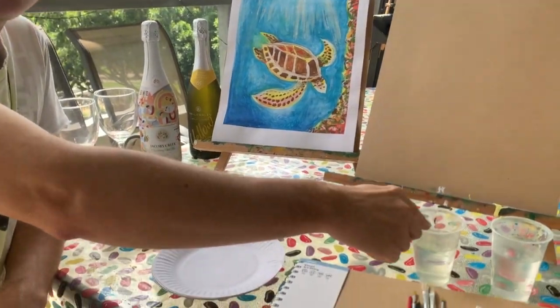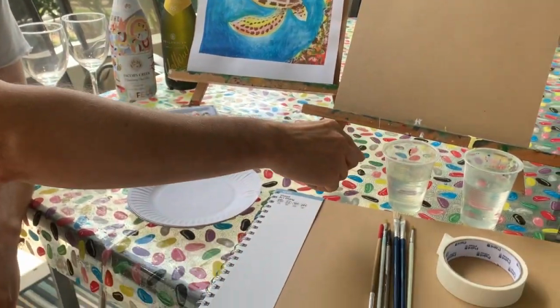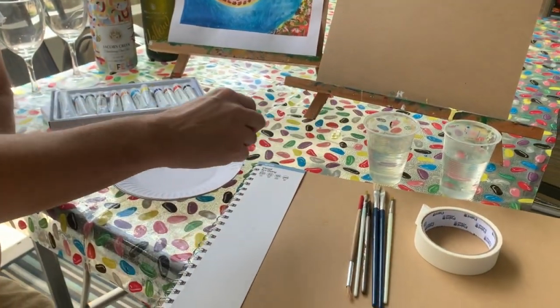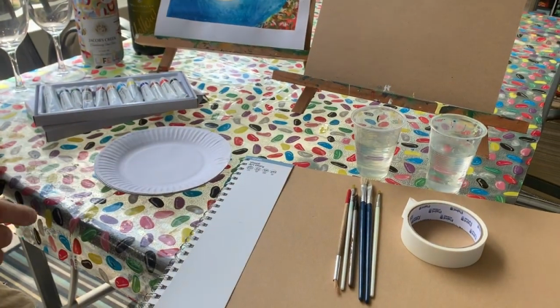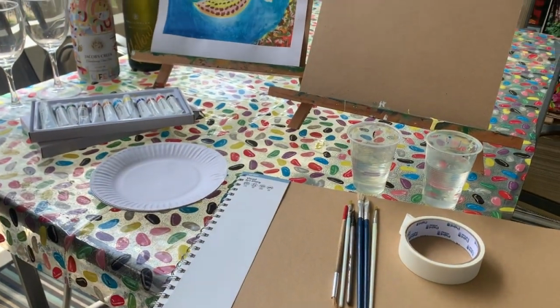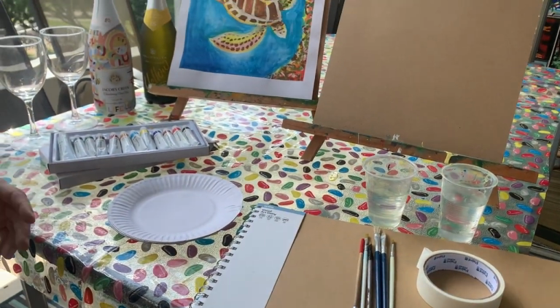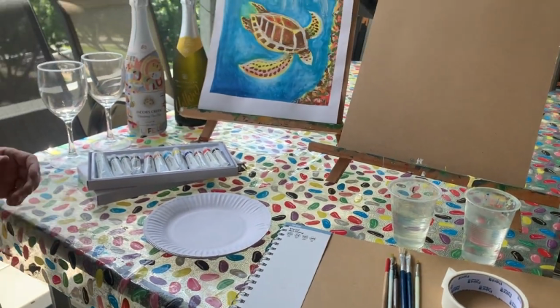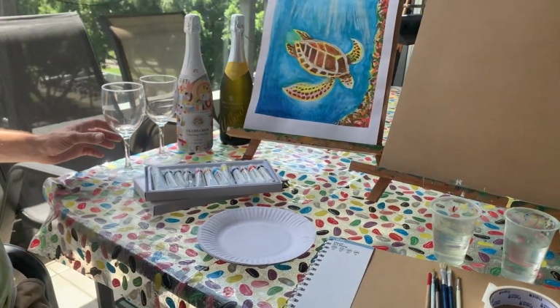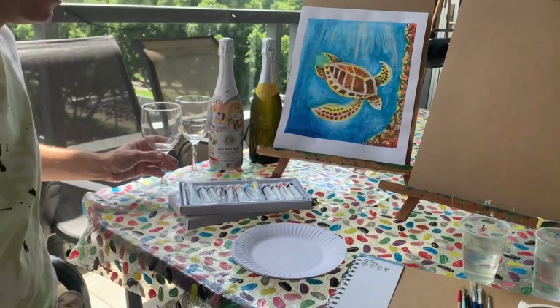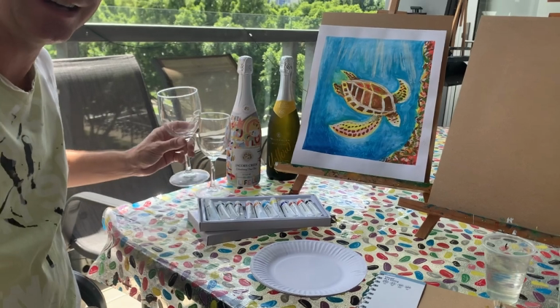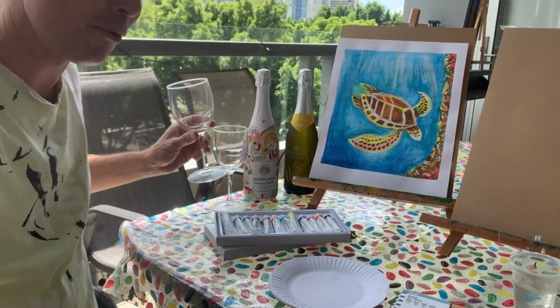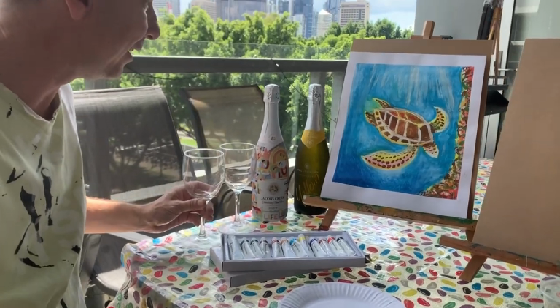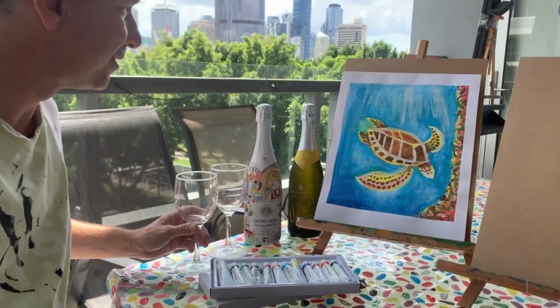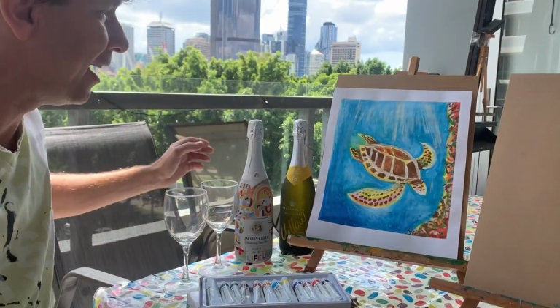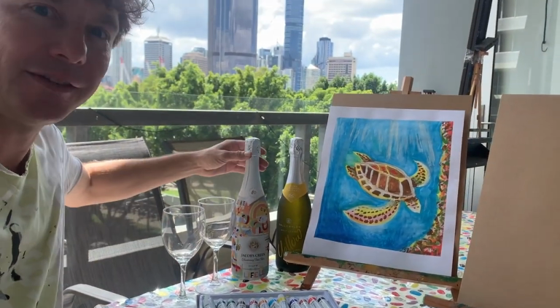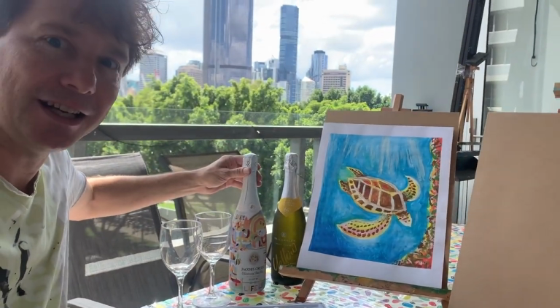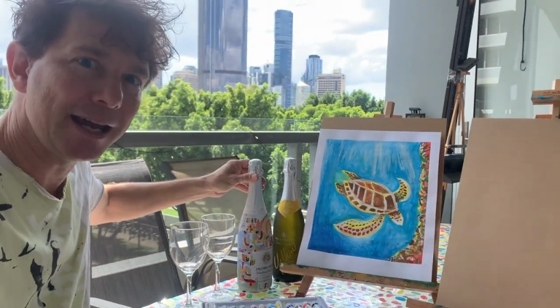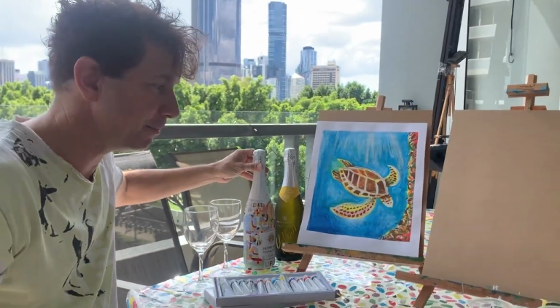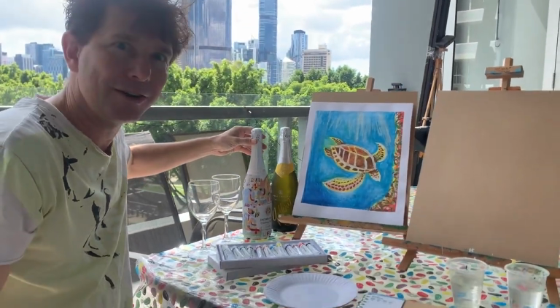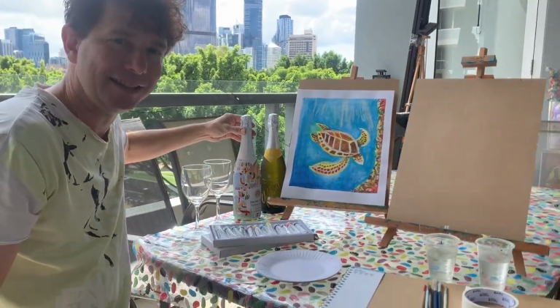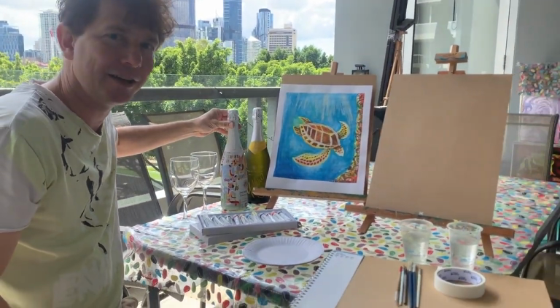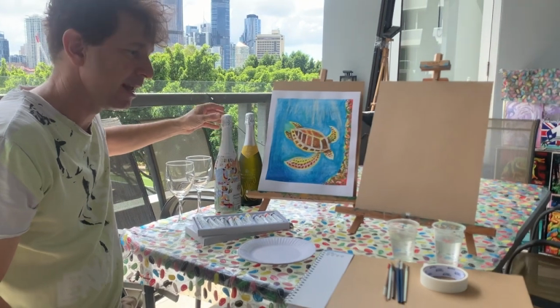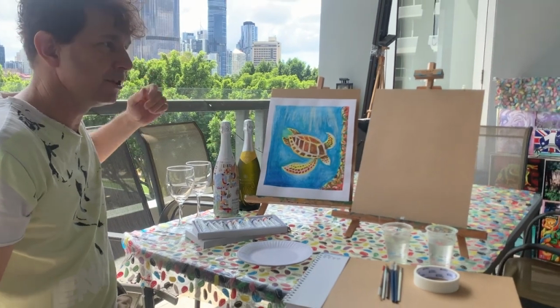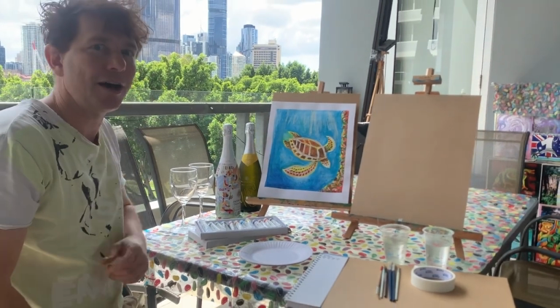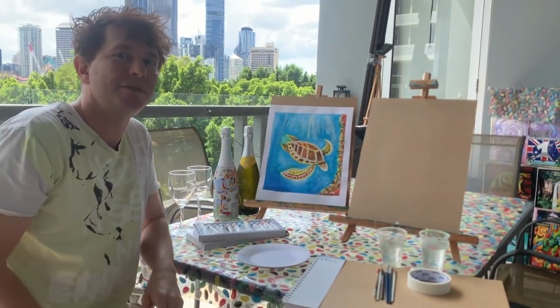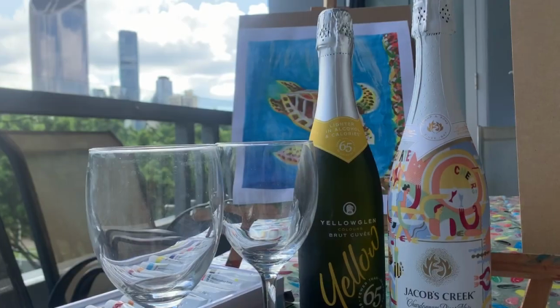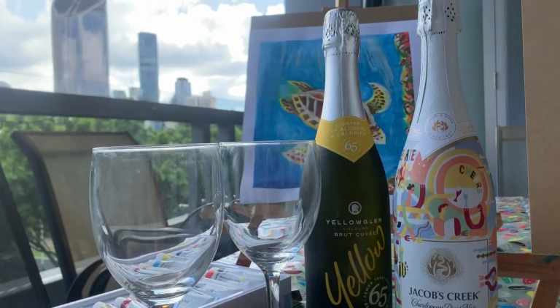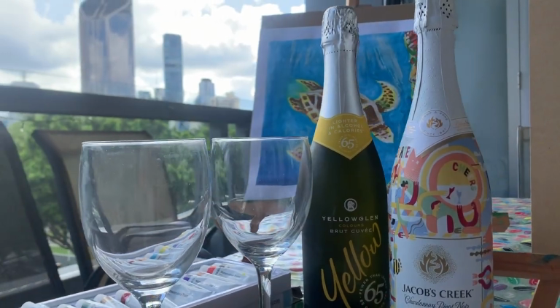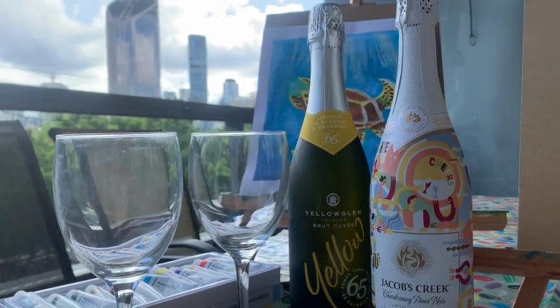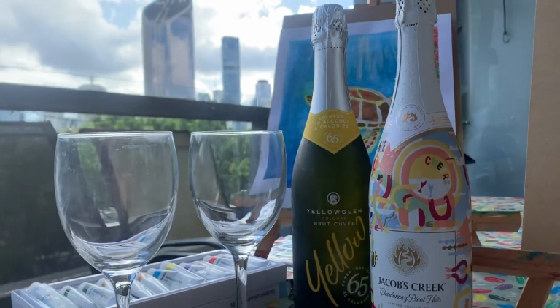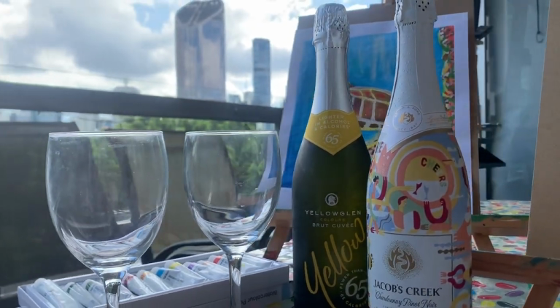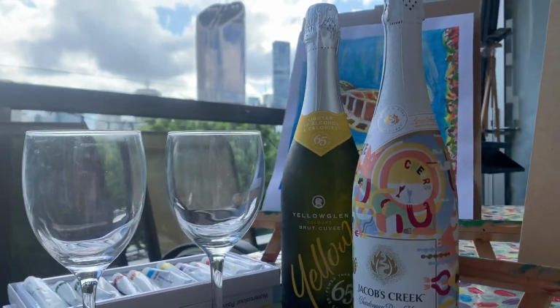A couple cups of water, and then more importantly, we've got the wine. So that's everything you need for a paint and sip — it's very basic. I'll do a smartphone today, and then I'll go outside and paint some outside as well.